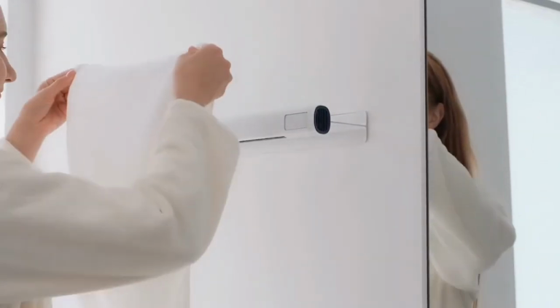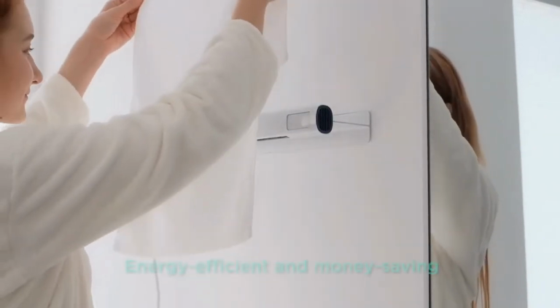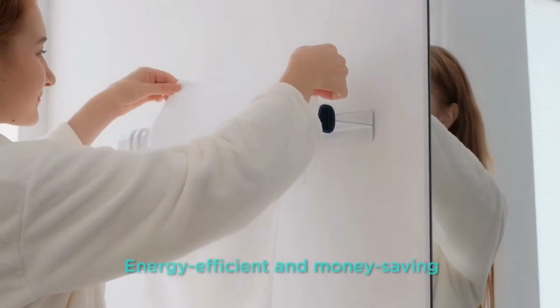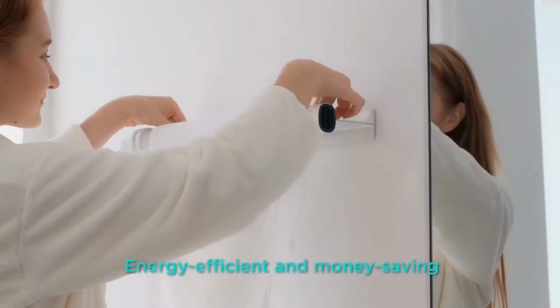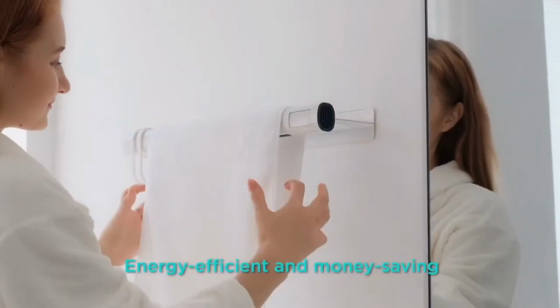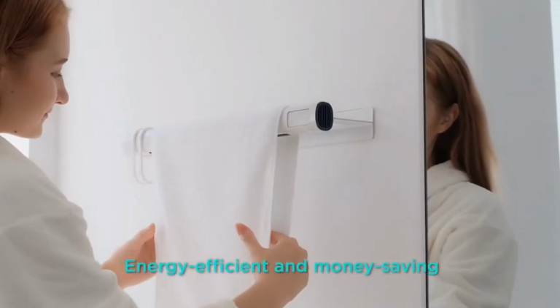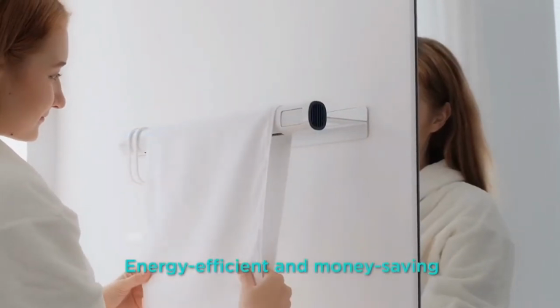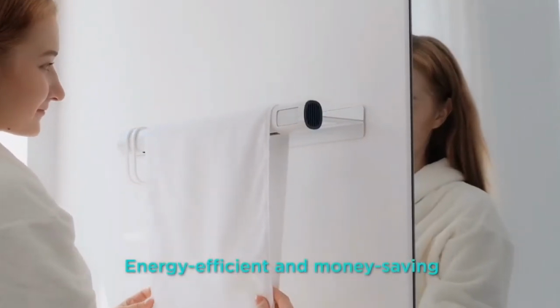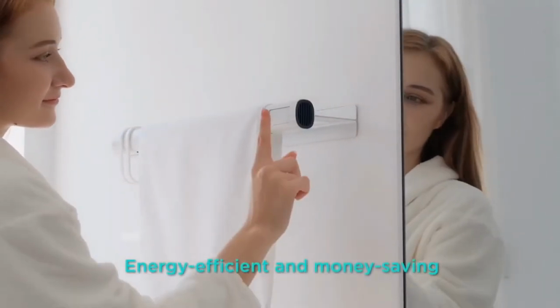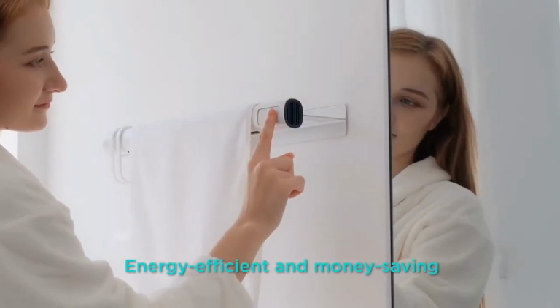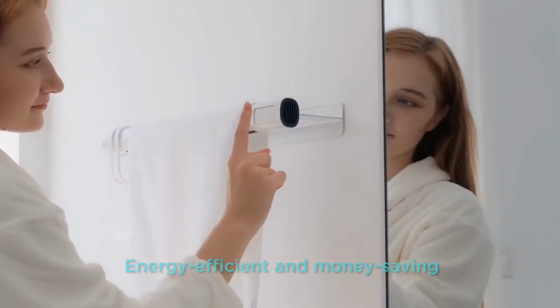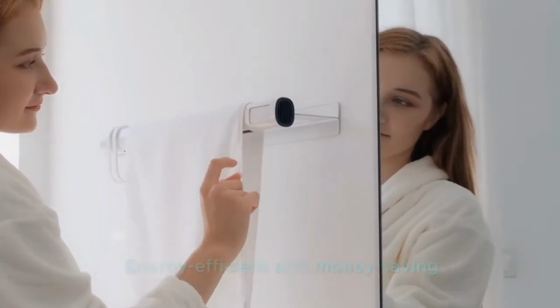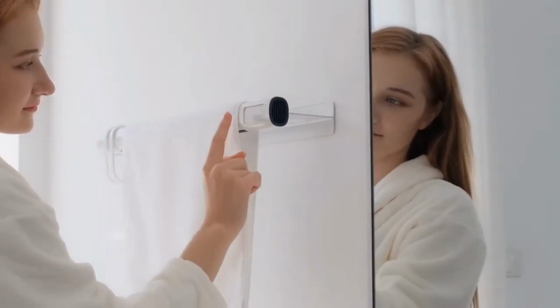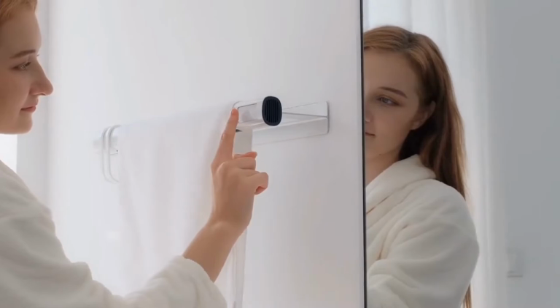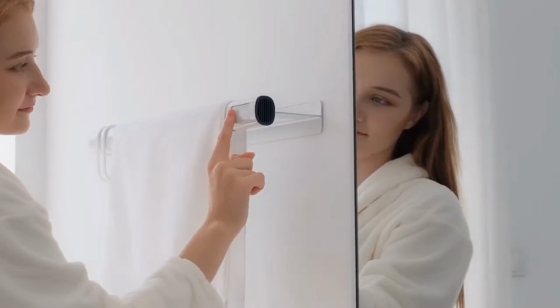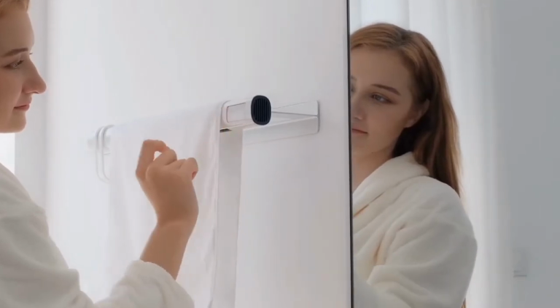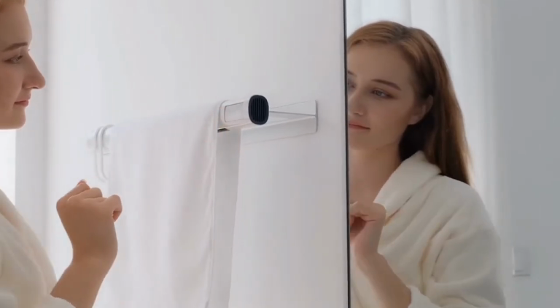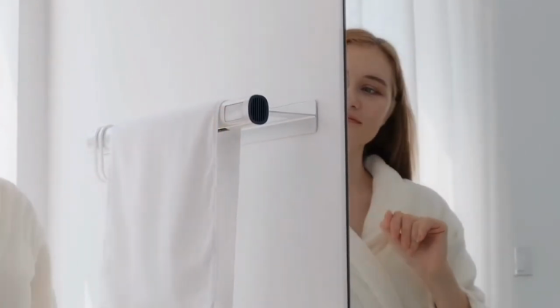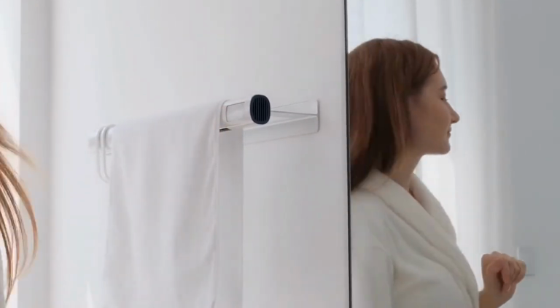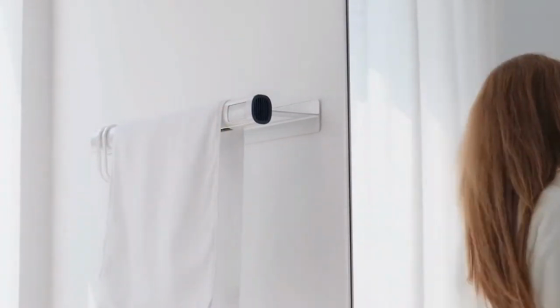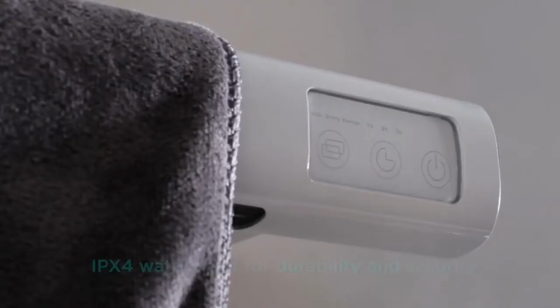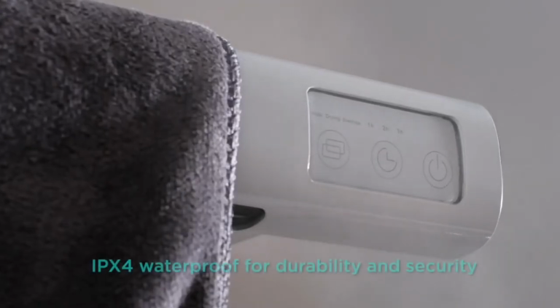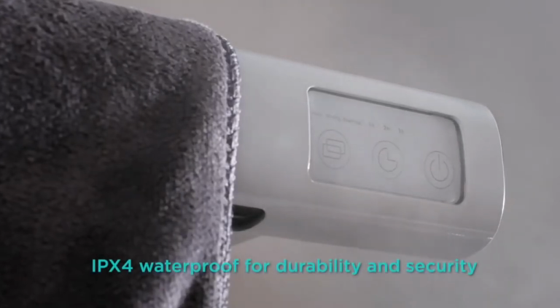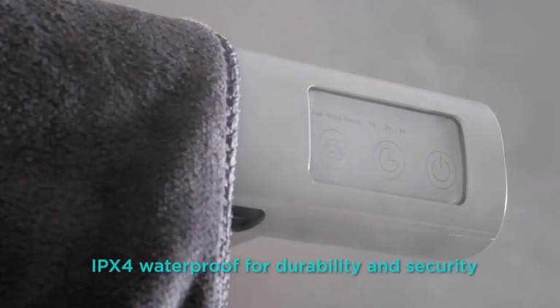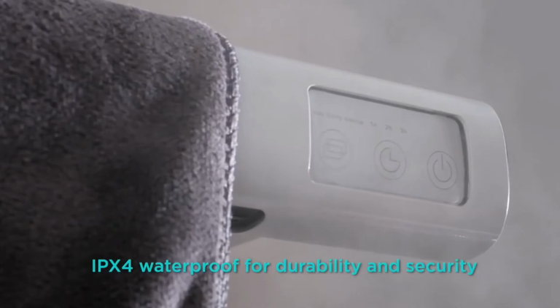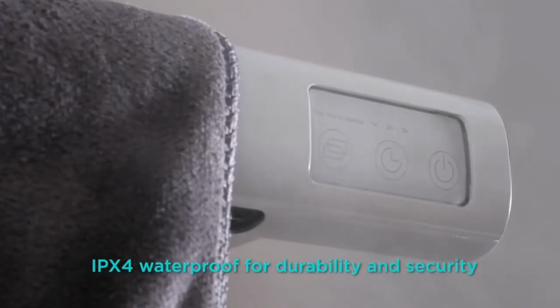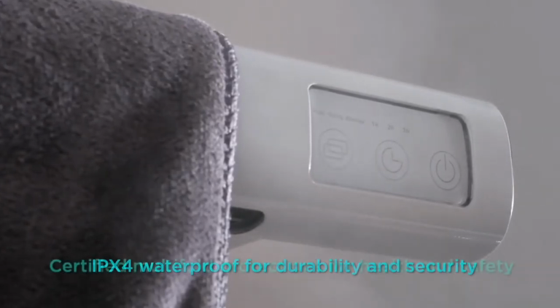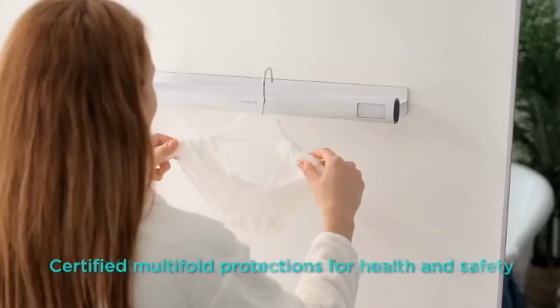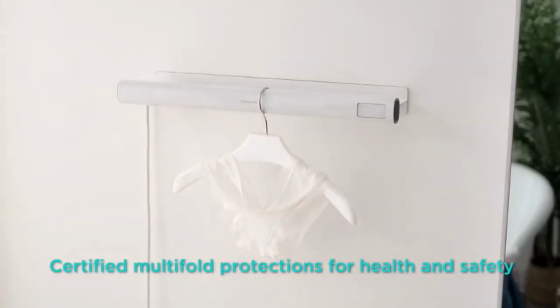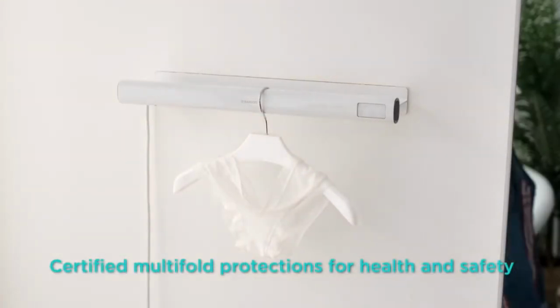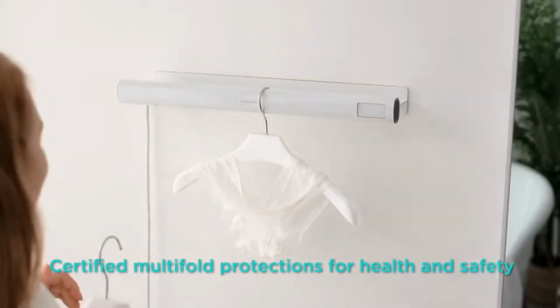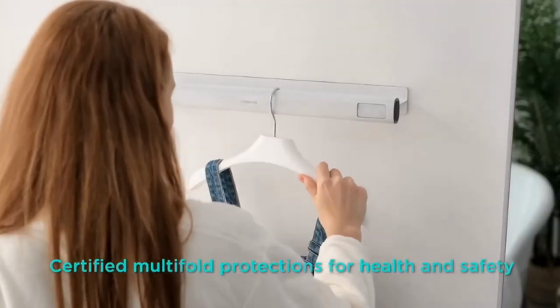It's super energy efficient and money-saving — having Ranvoo work for two hours per day for a month costs a mere two dollars. Rated at IPX4 waterproof, Ranvoo defies the humidity in your bathroom for long-haul durability and security.